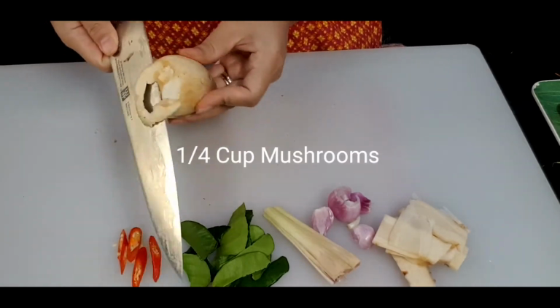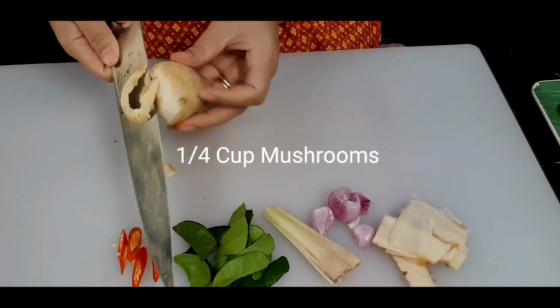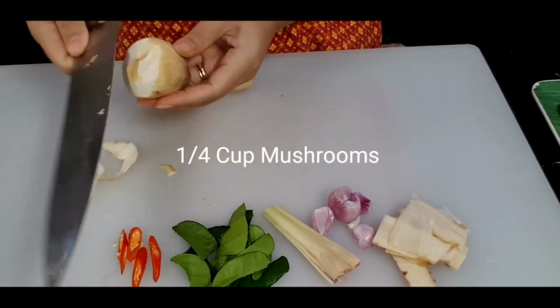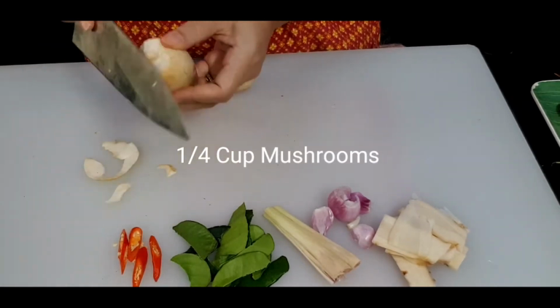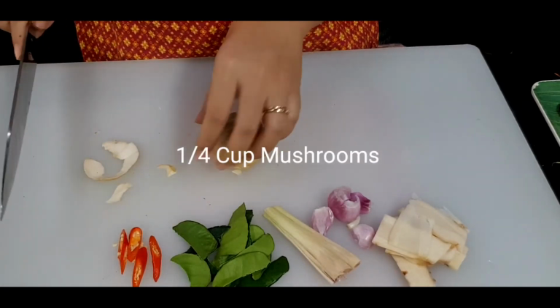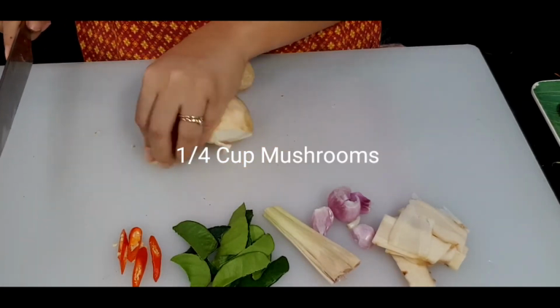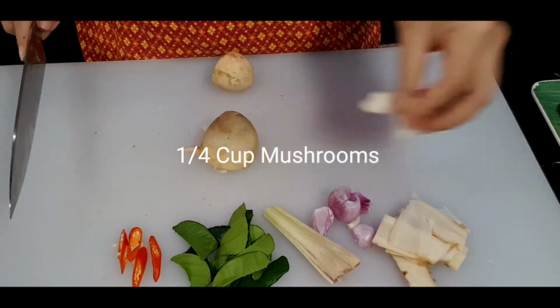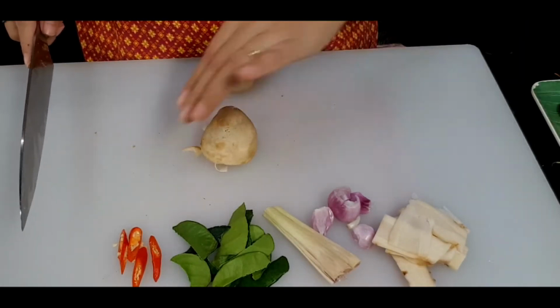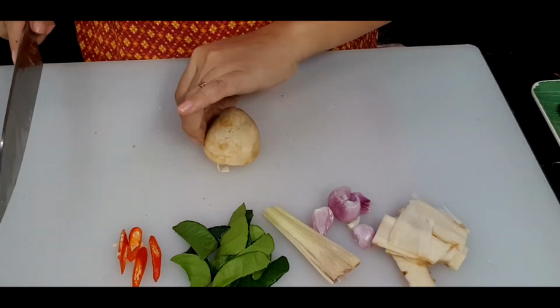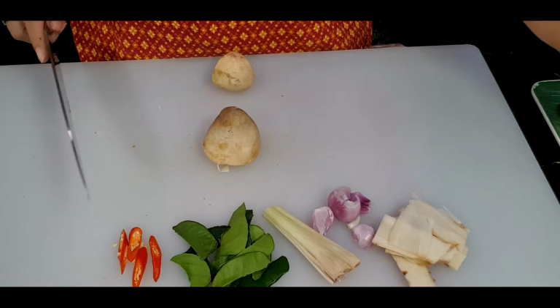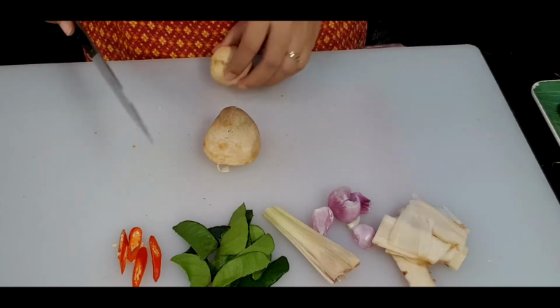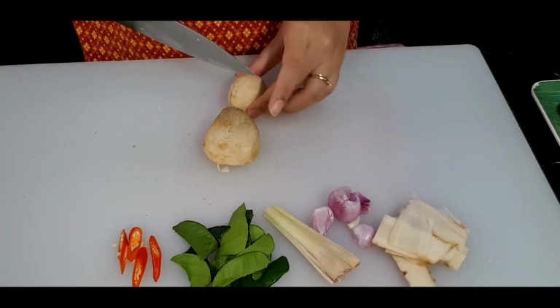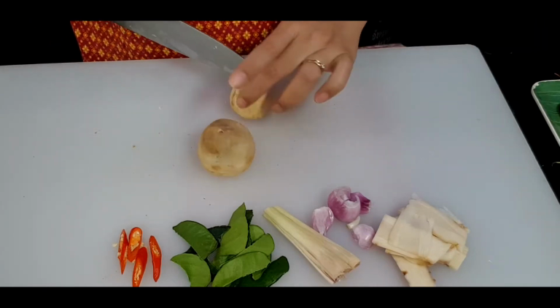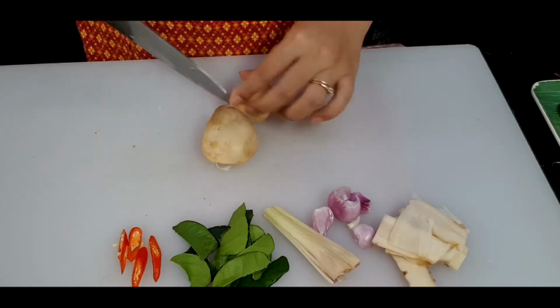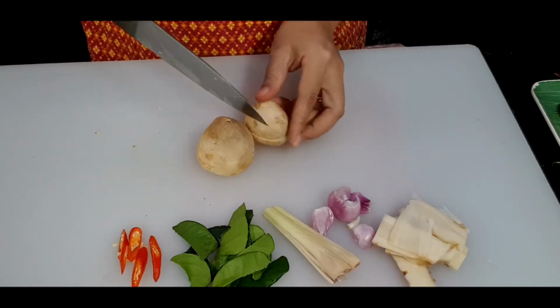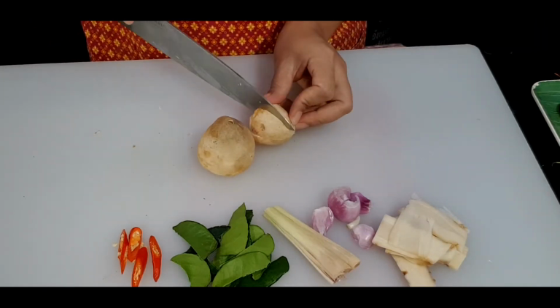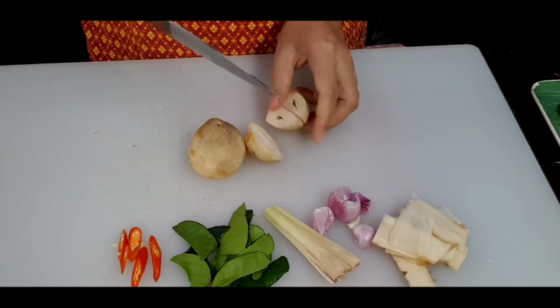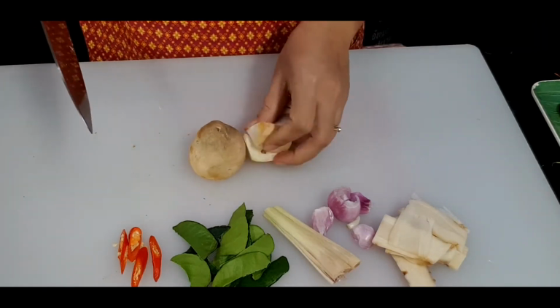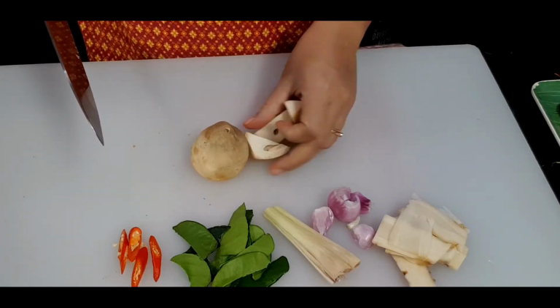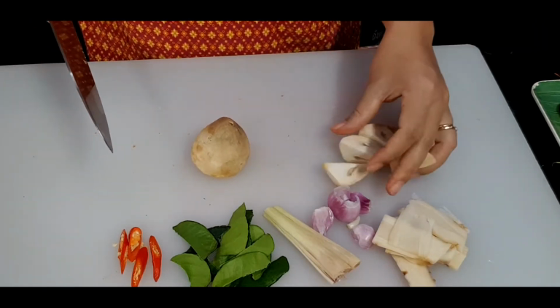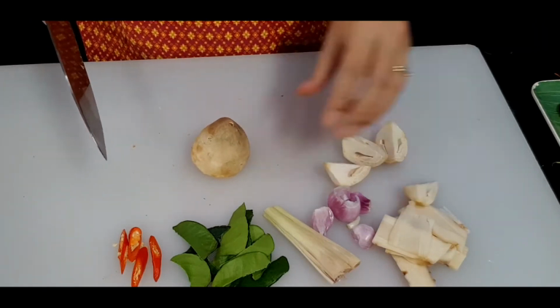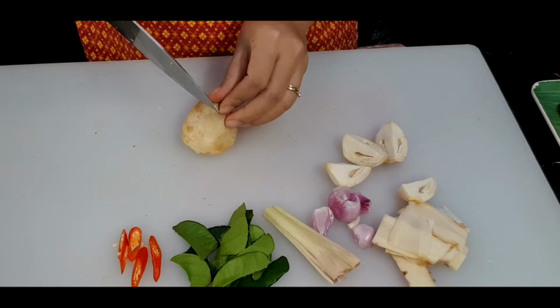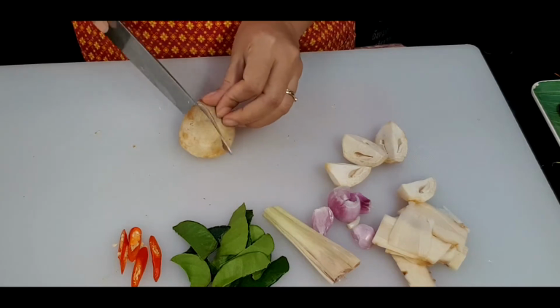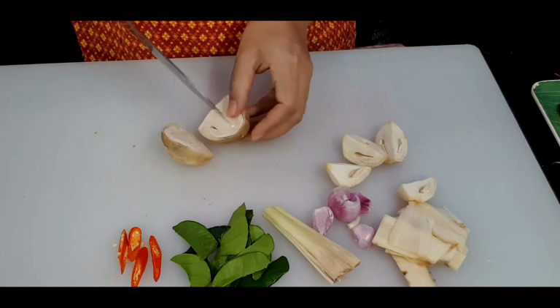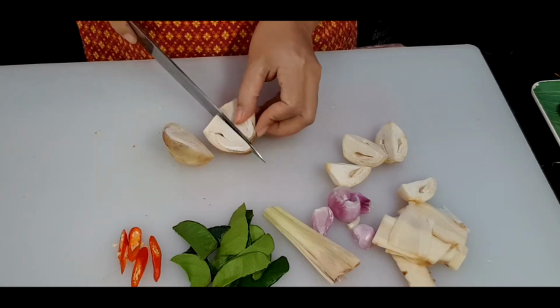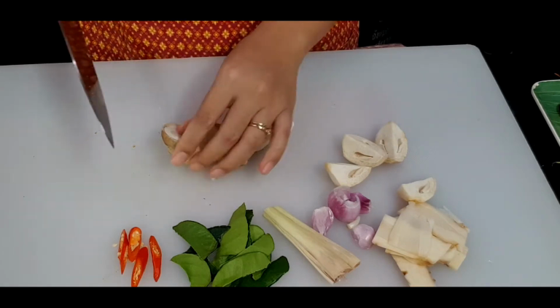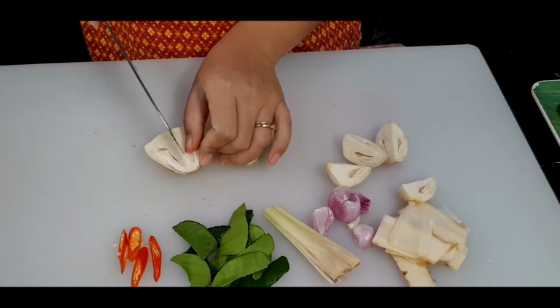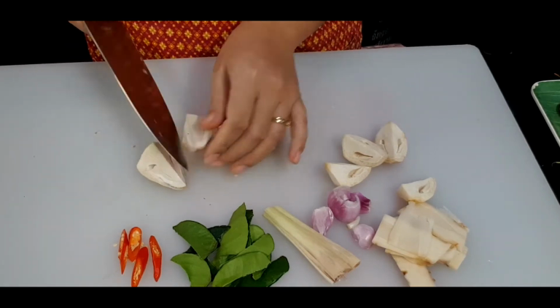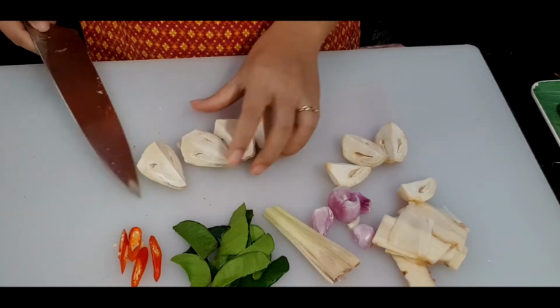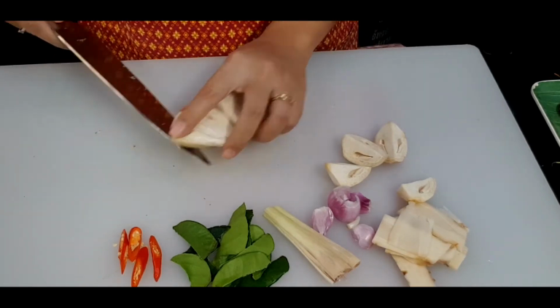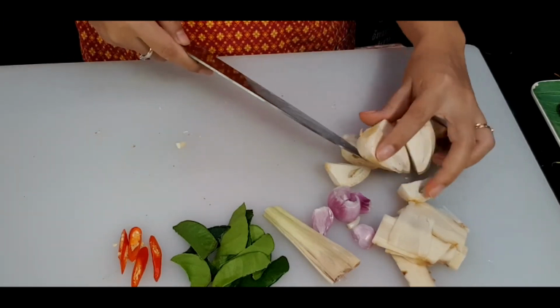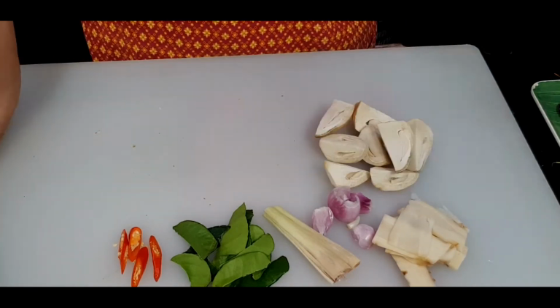For the mushroom, I'm using straw mushroom and I will cut them into quarters. You can use any kind of mushroom, but I don't recommend shiitake mushroom because it has a very strong smell. We mostly want the smell from the herbs.